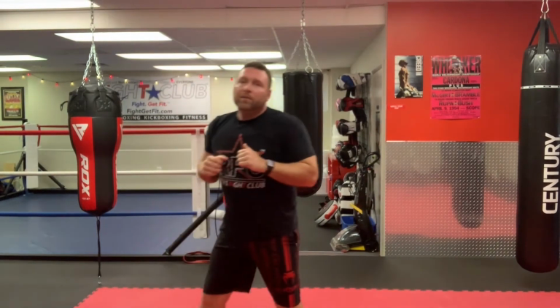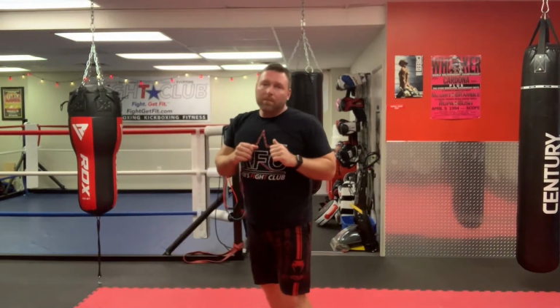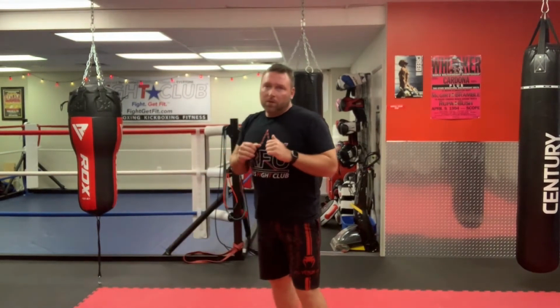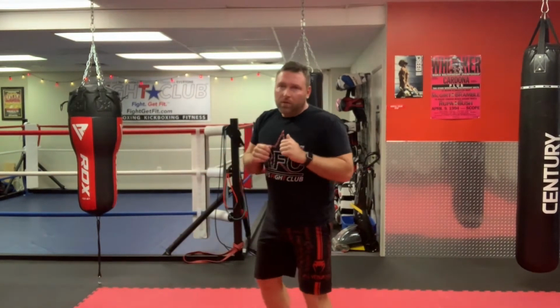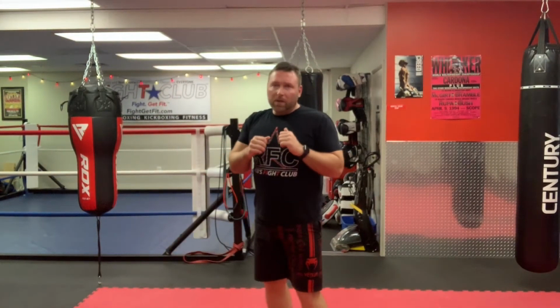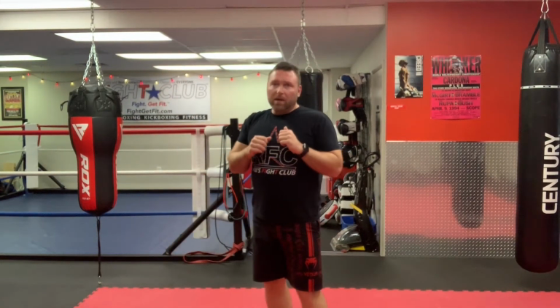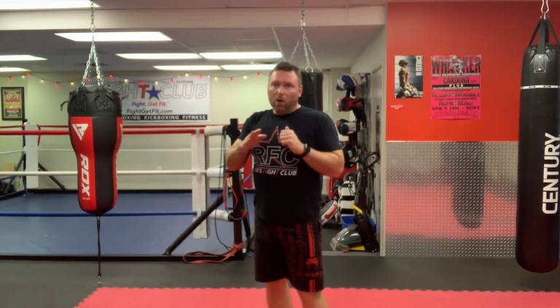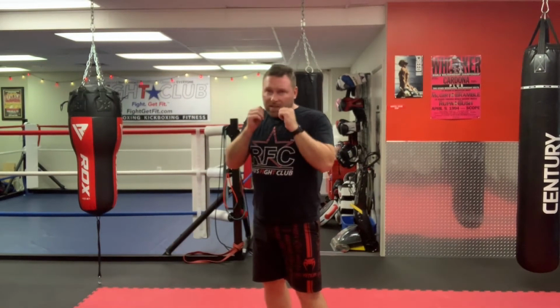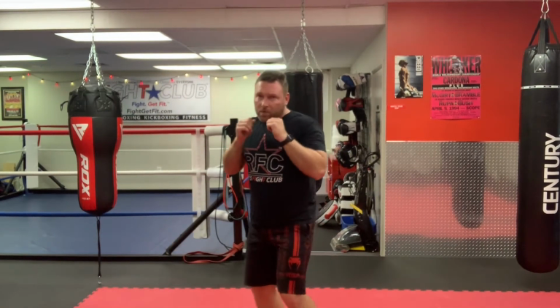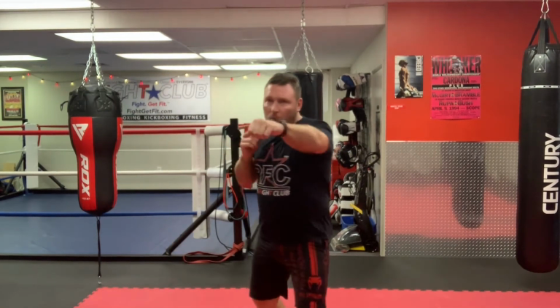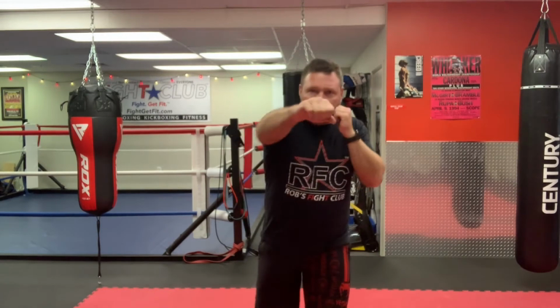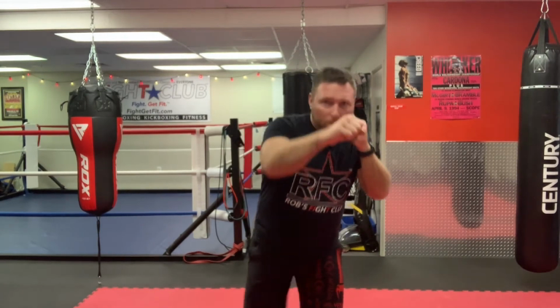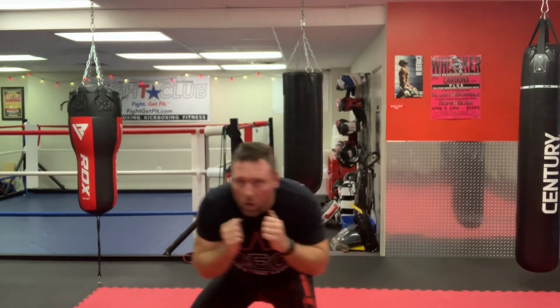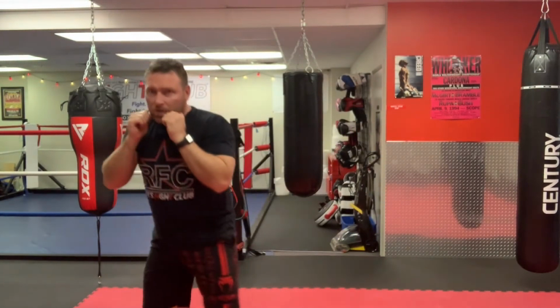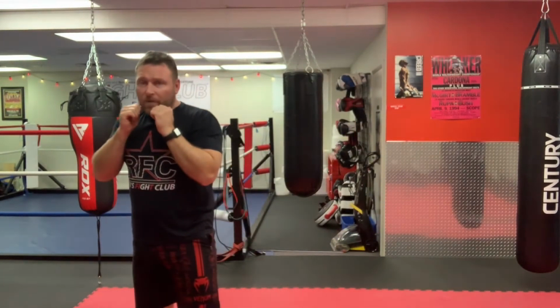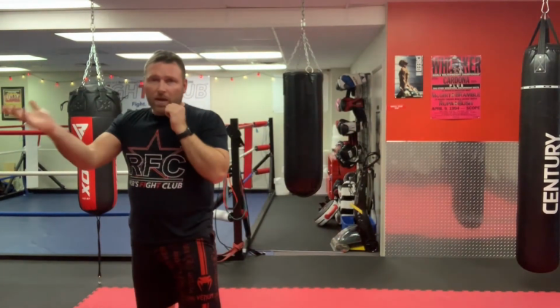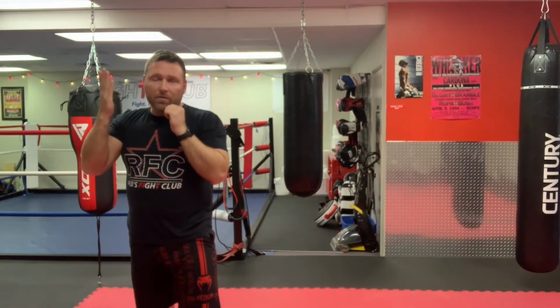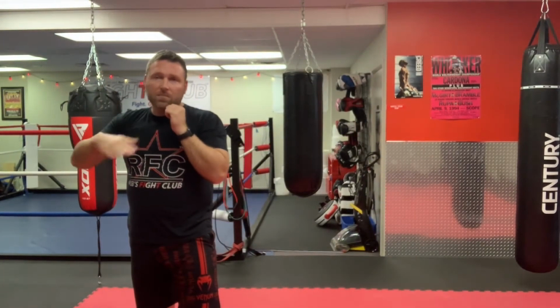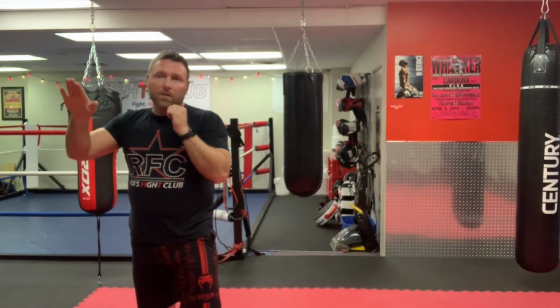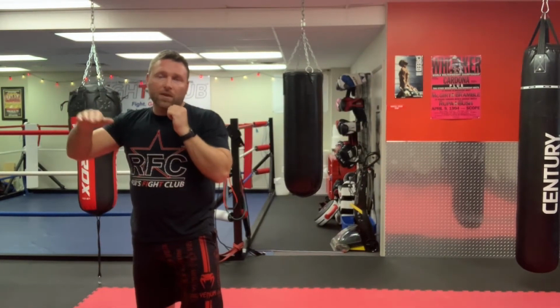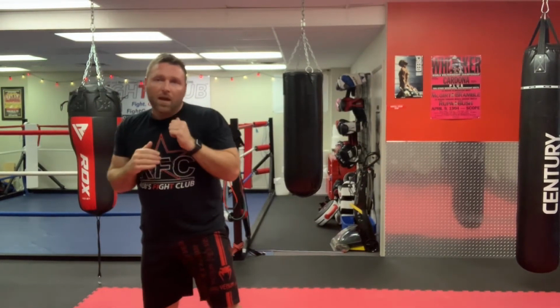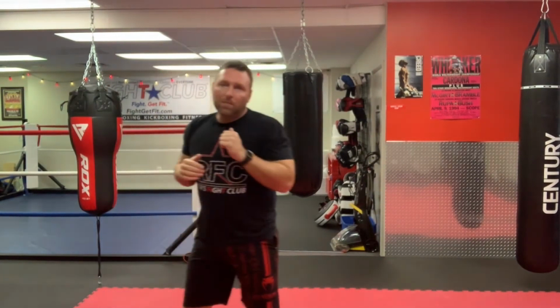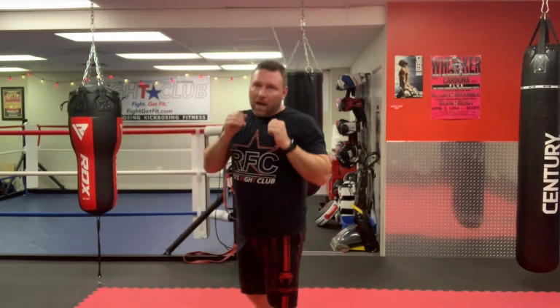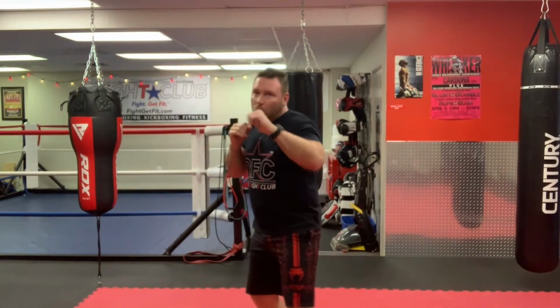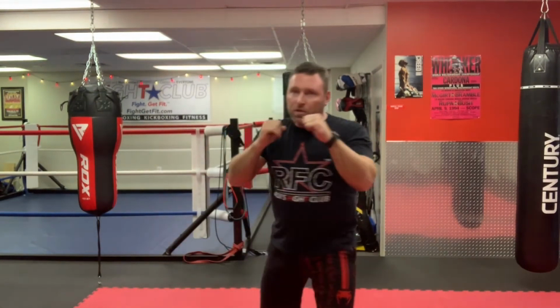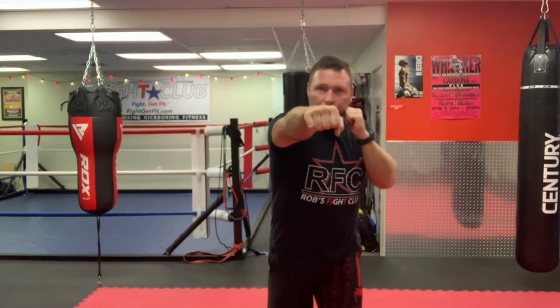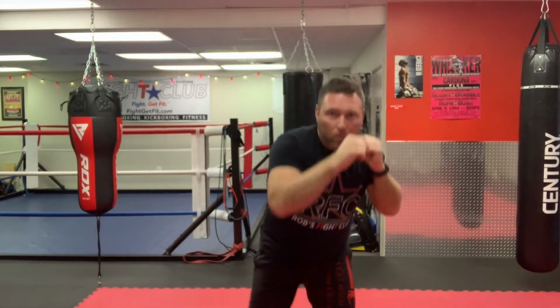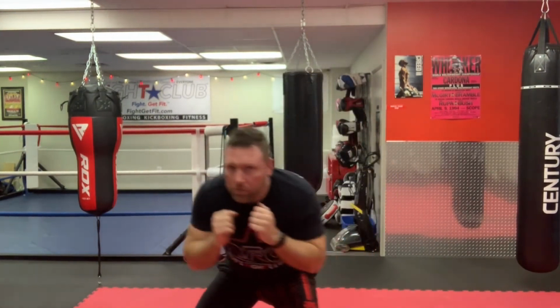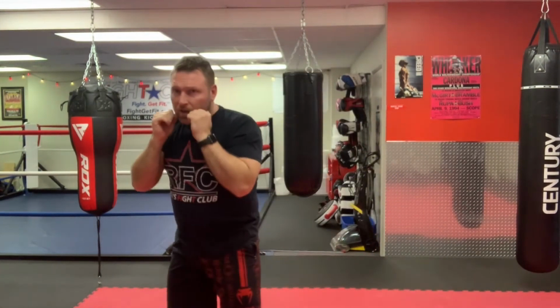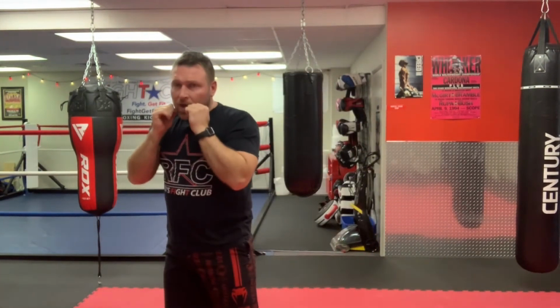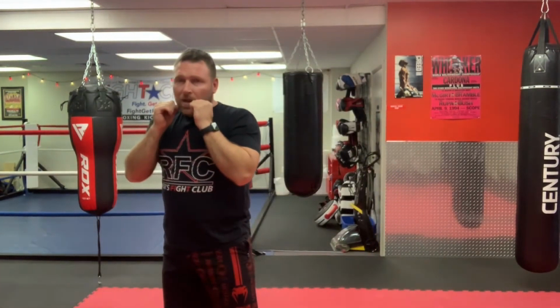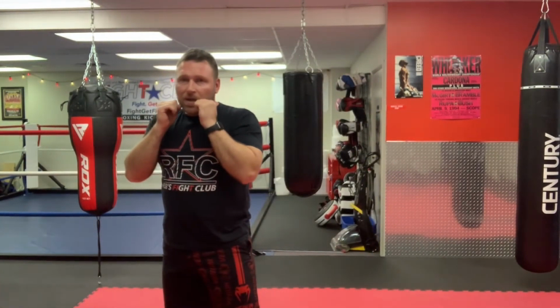This time I'm gonna do it with a little bit of a roll as I step. So I'm gonna go one-two, I'm gonna roll underneath — if the left hook comes, I go underneath it on my way out. So one-two, roll underneath and I make them miss.